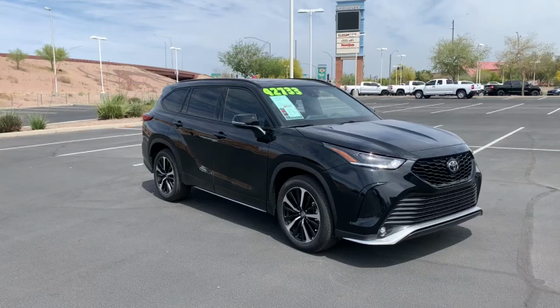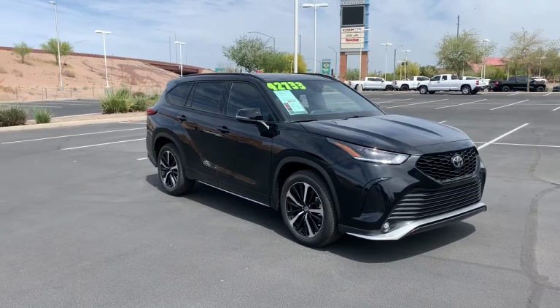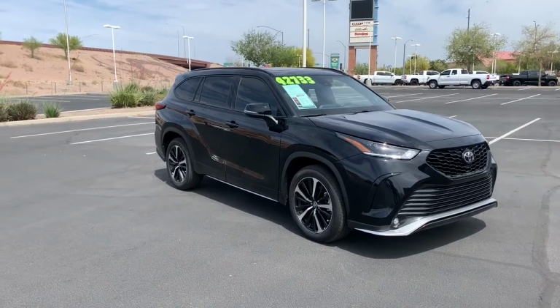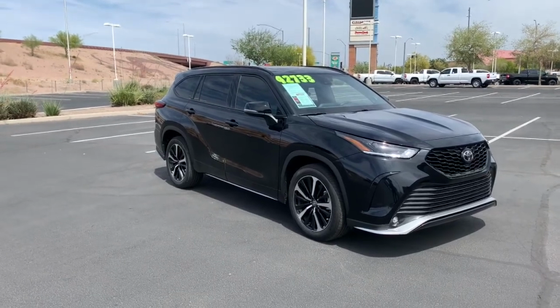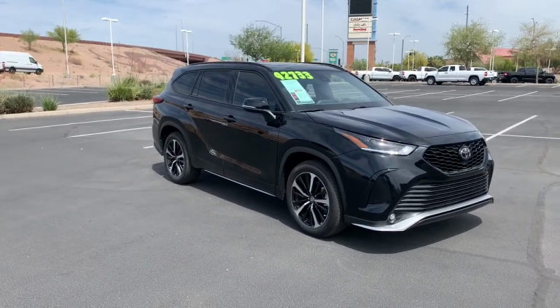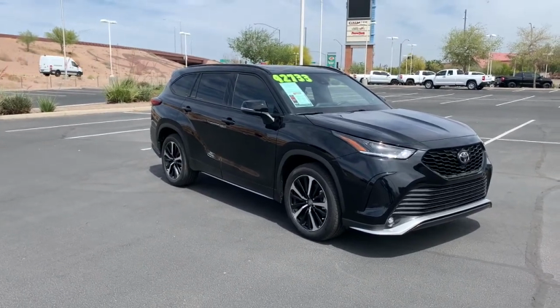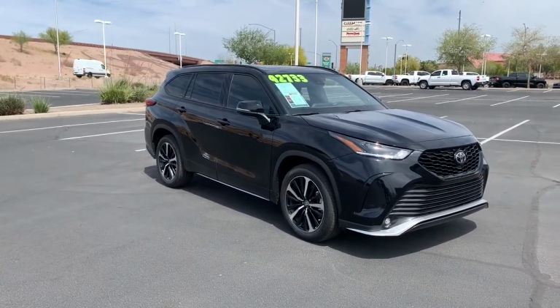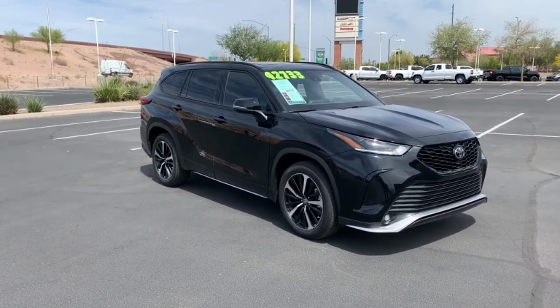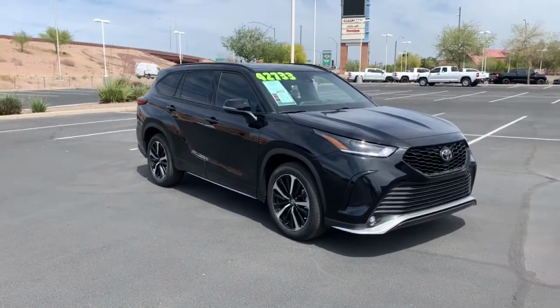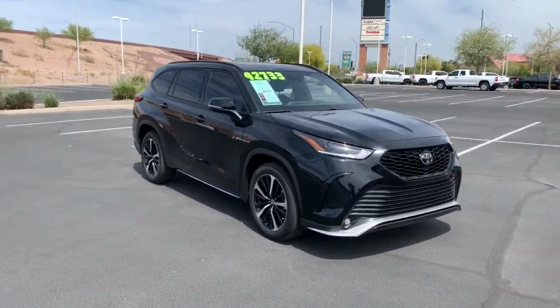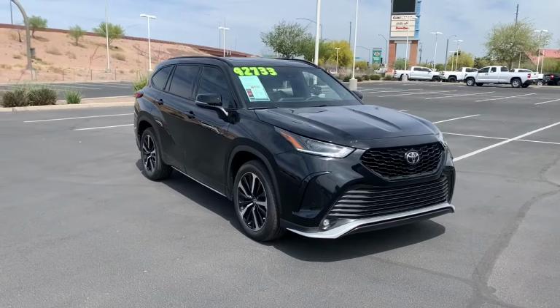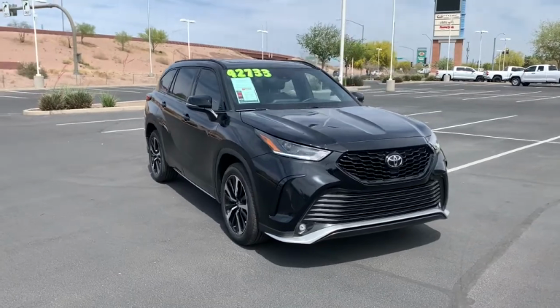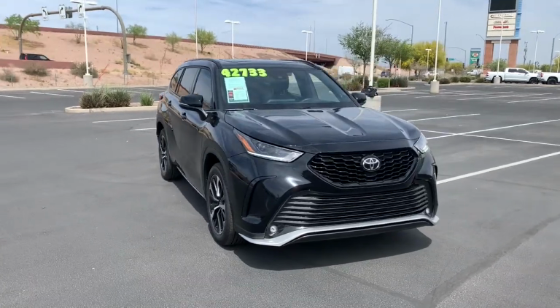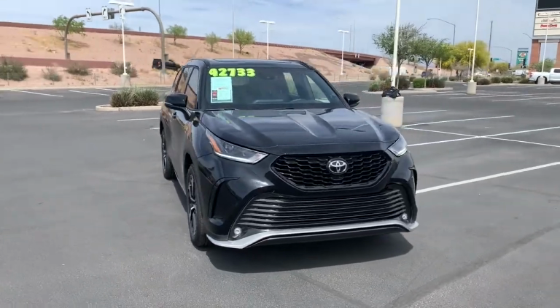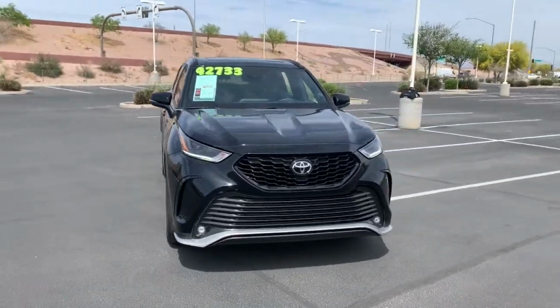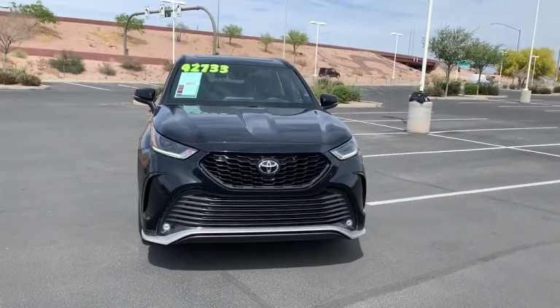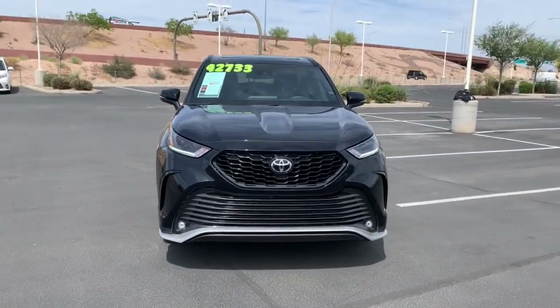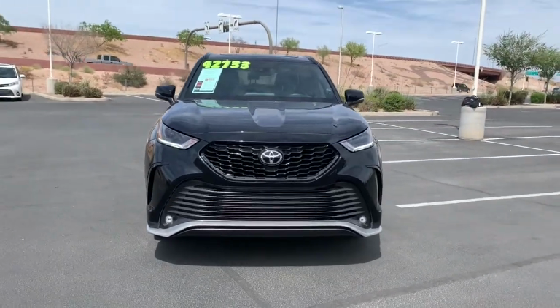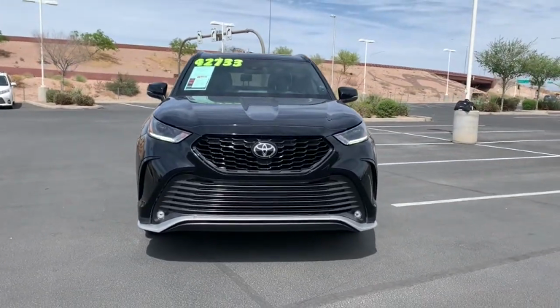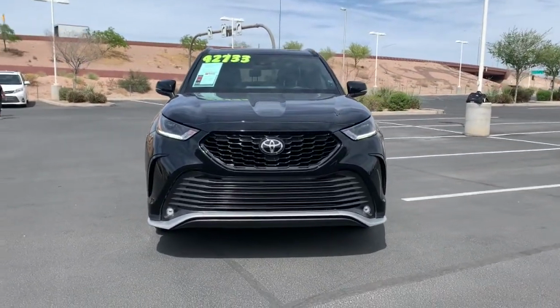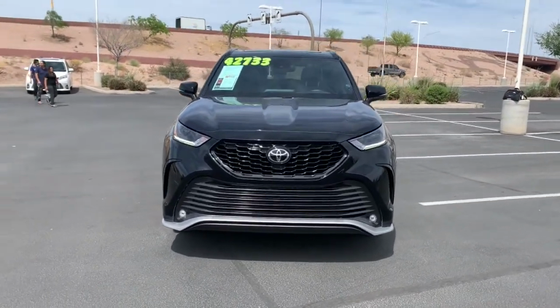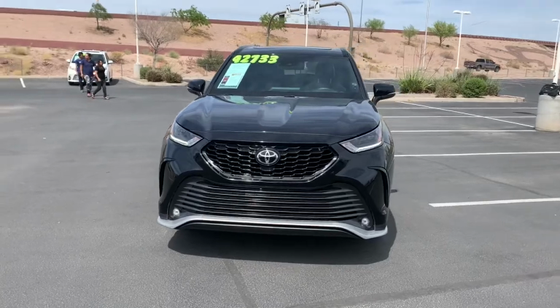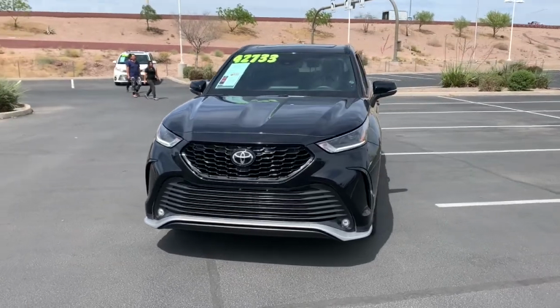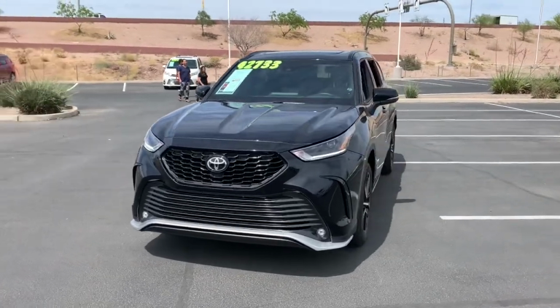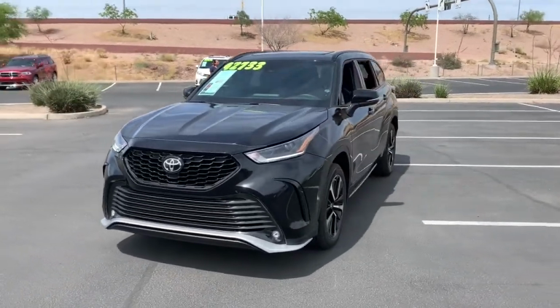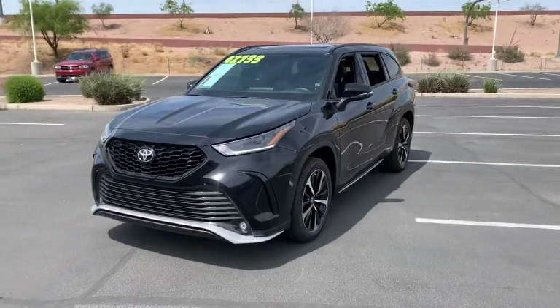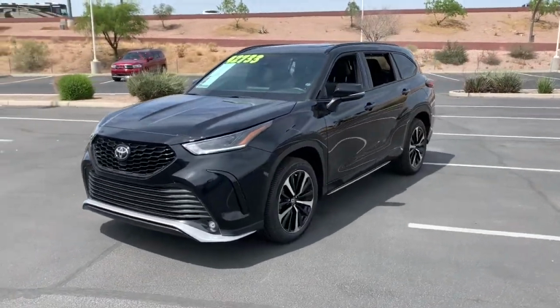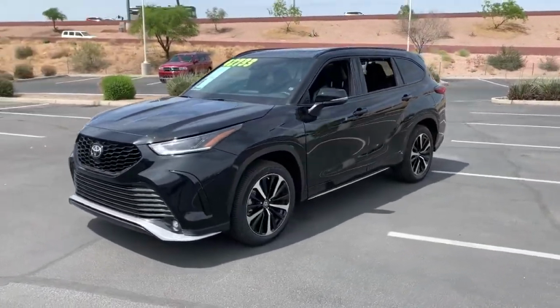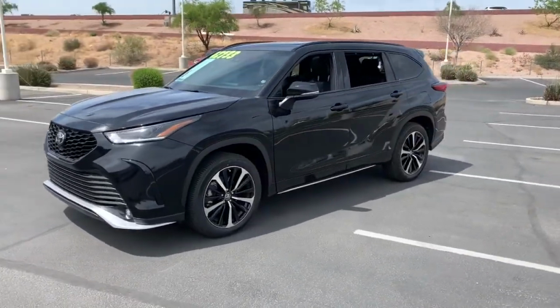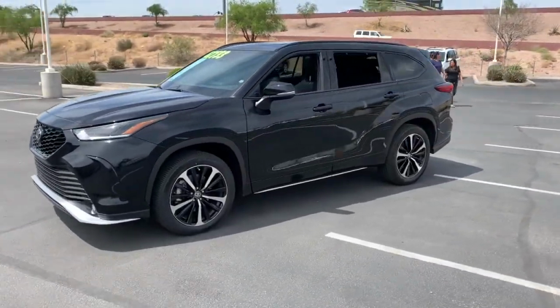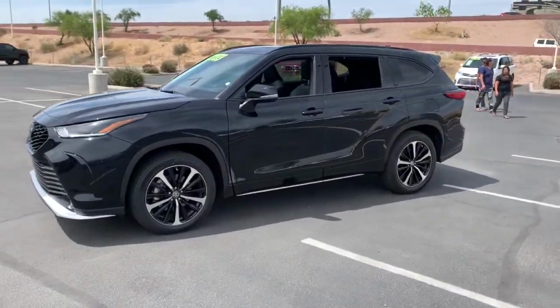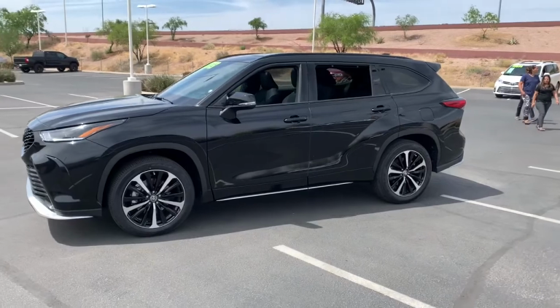Picture yourself in the 2021 Toyota Highlander. With less than 5,000 miles on the odometer, this vehicle provides excellent value. Give your family this spacious, efficient Highlander and start building your road trip memories.